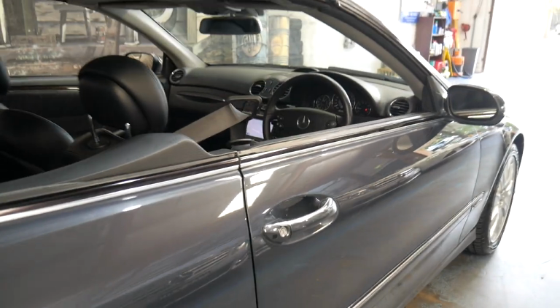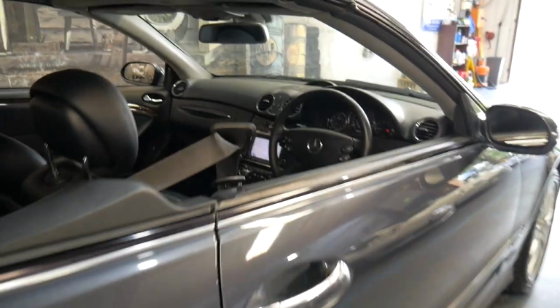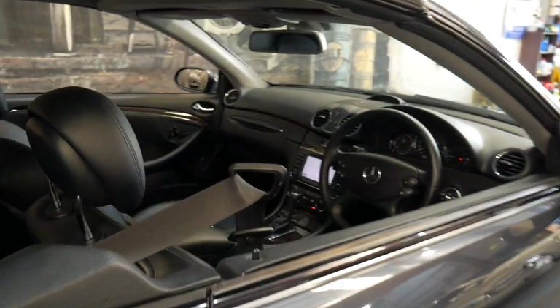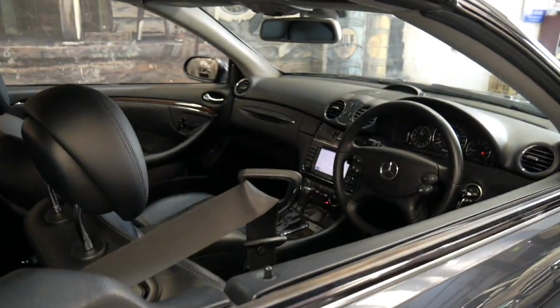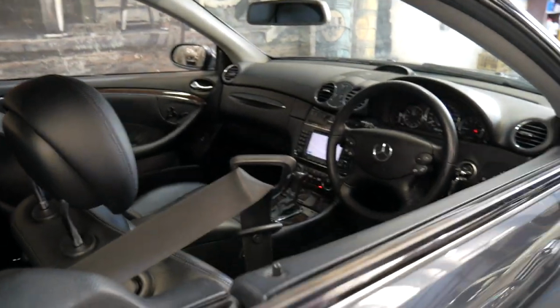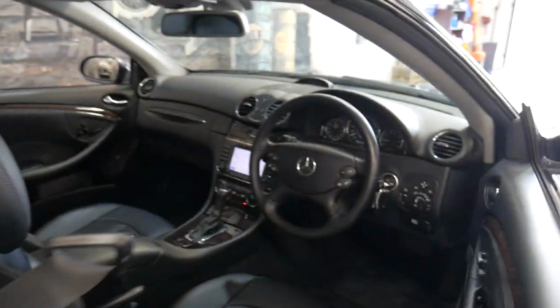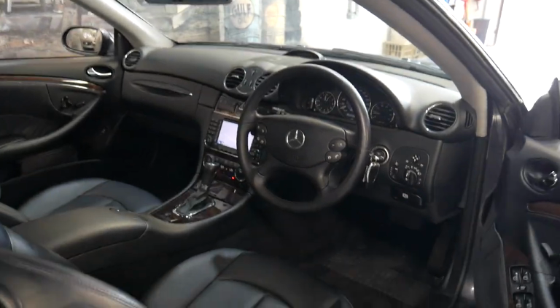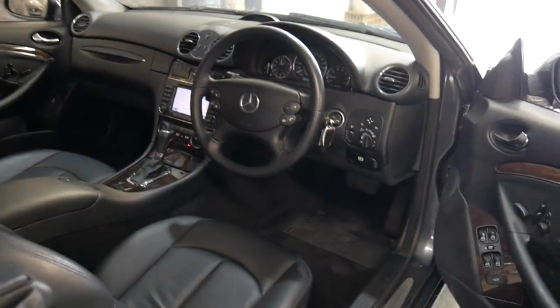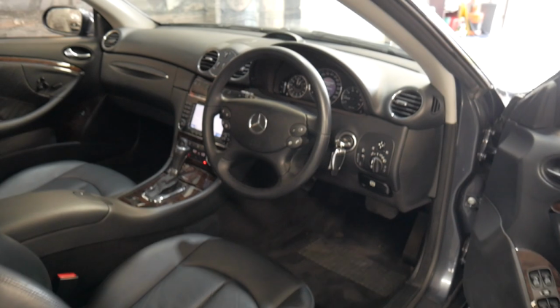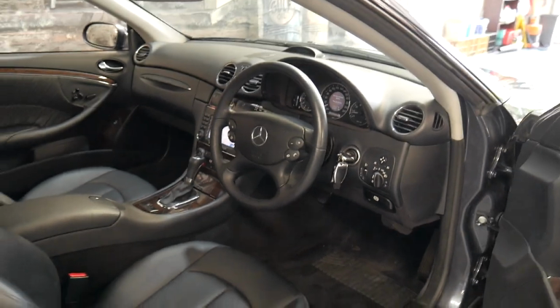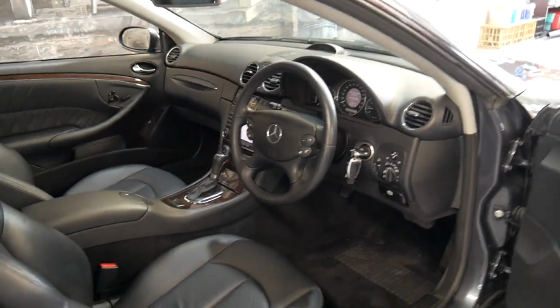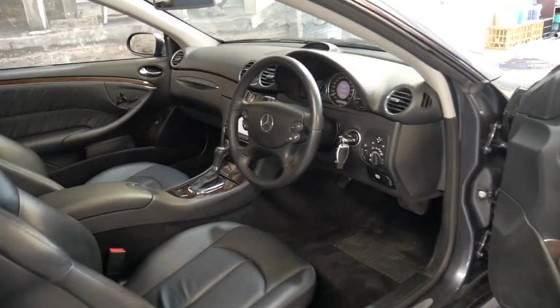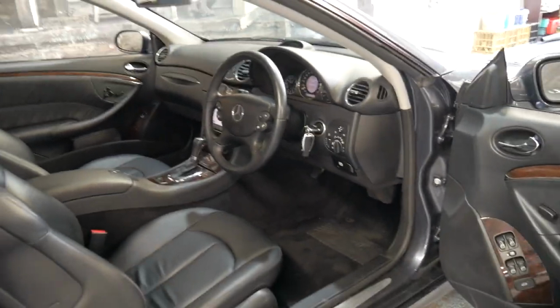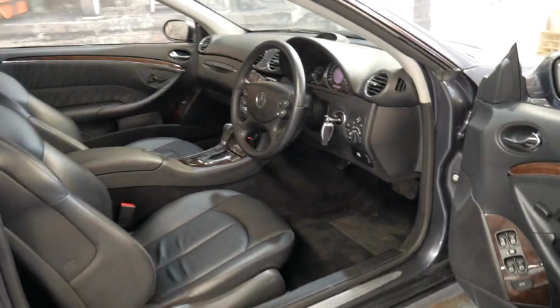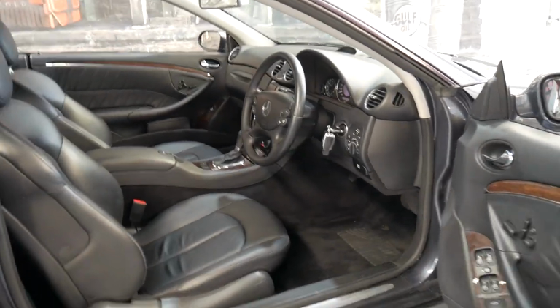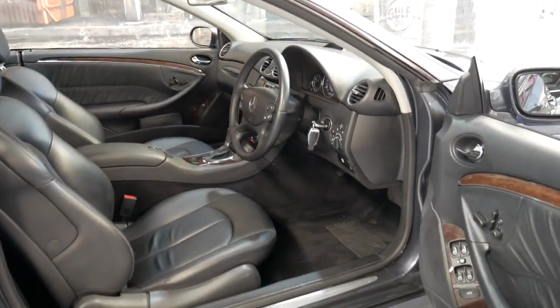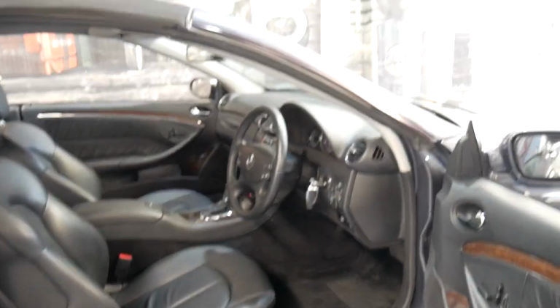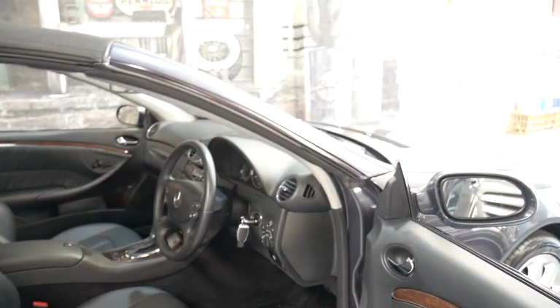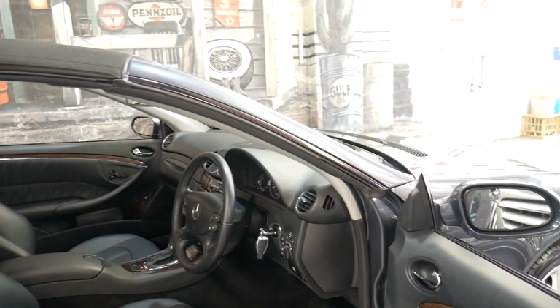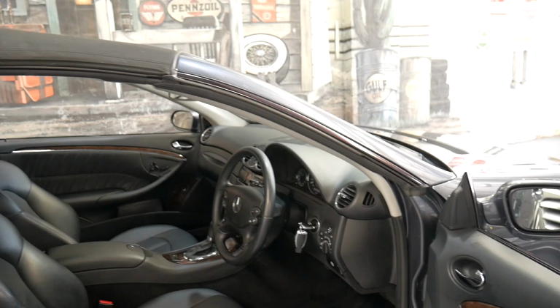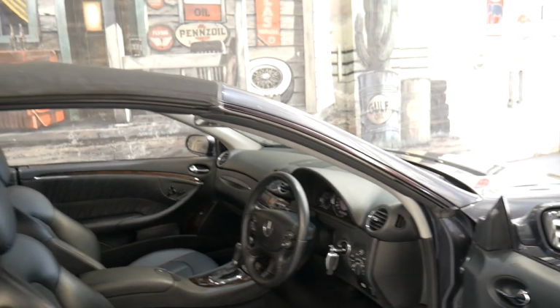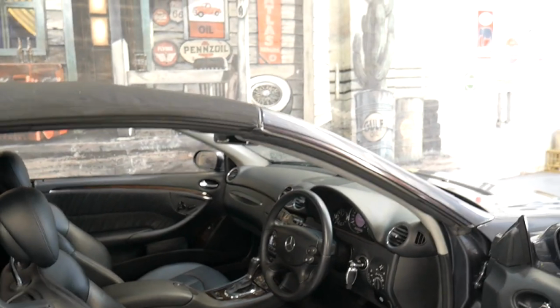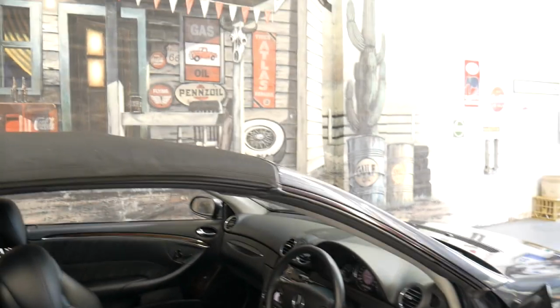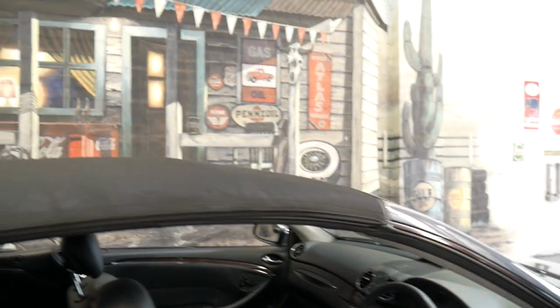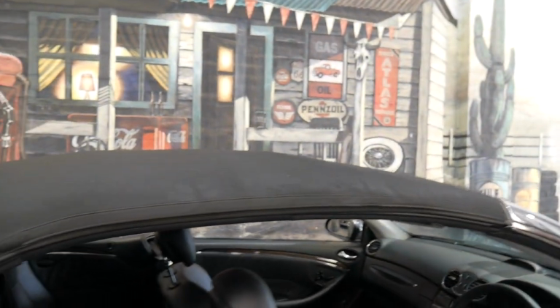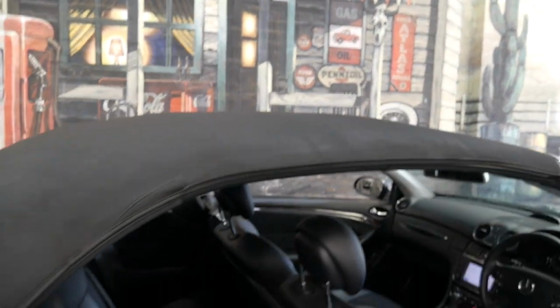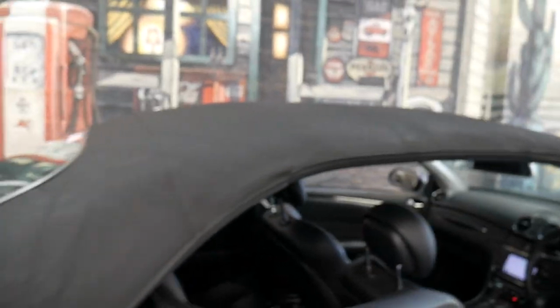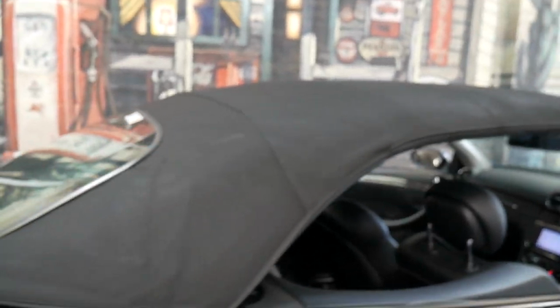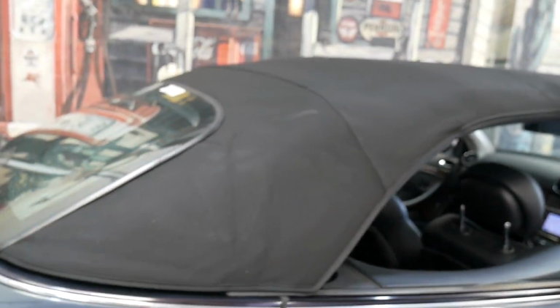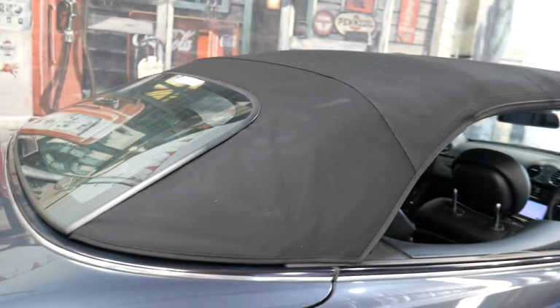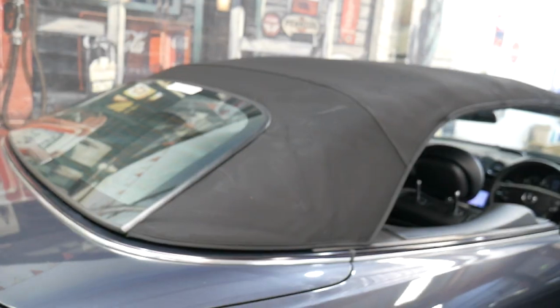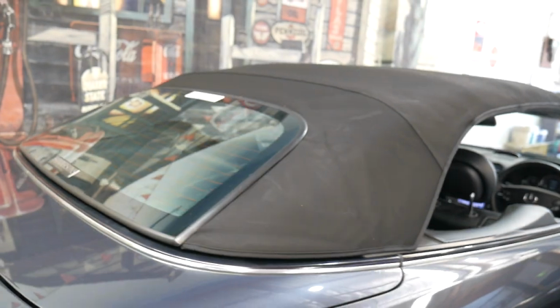It's in very good condition. It's done just 109,000 kilometres with an excellent service history. It's got the two original remote keys. The roof is in excellent condition and works perfectly.